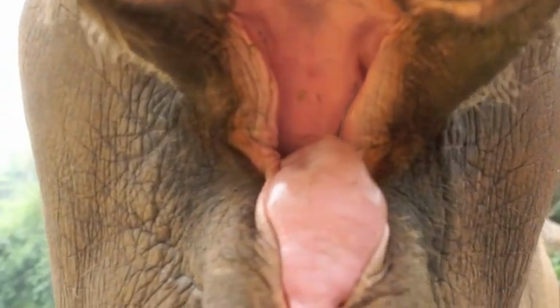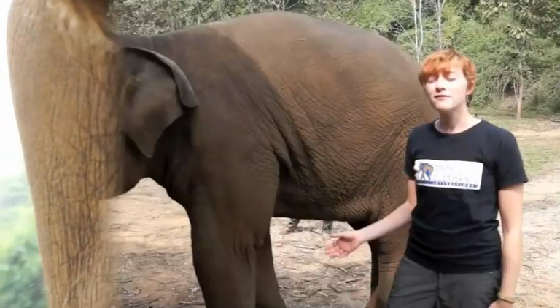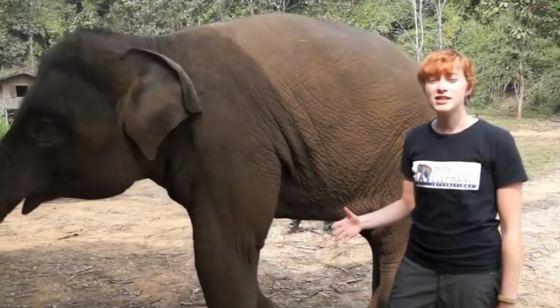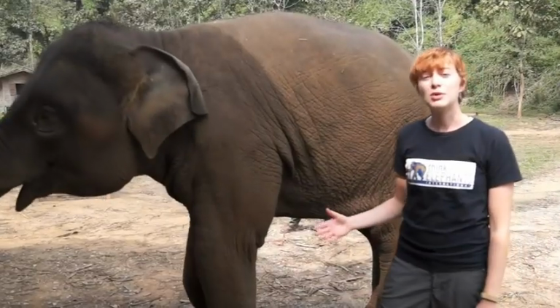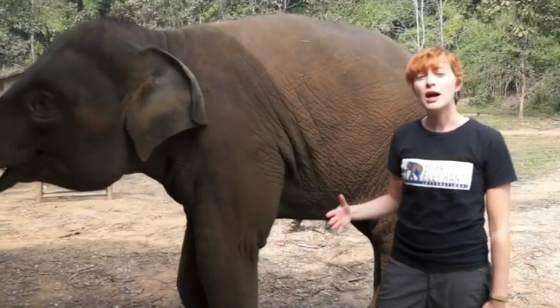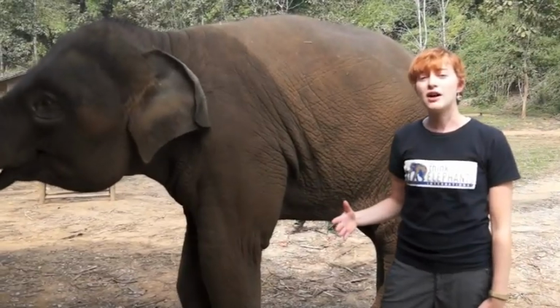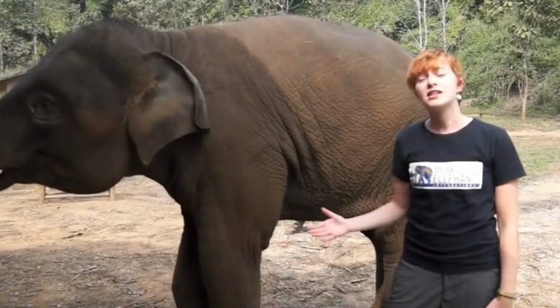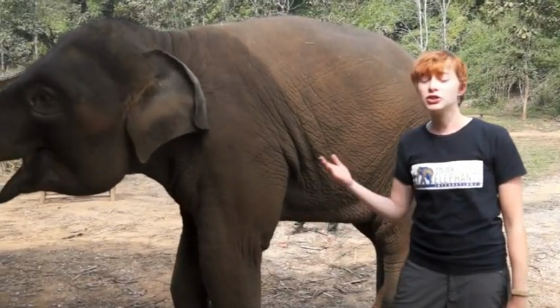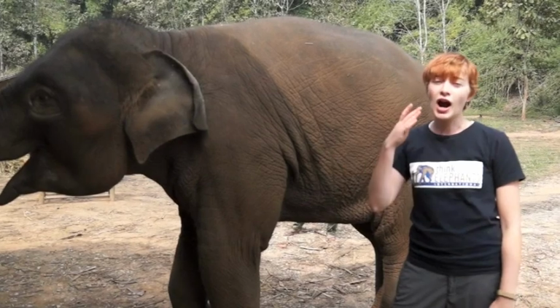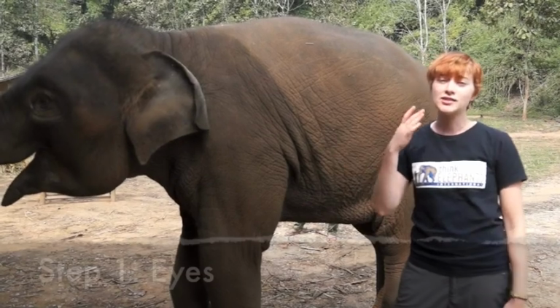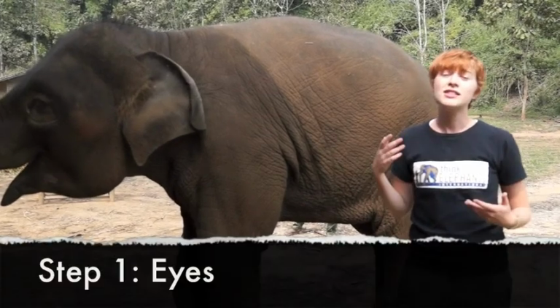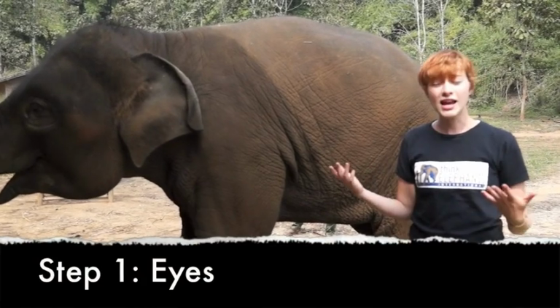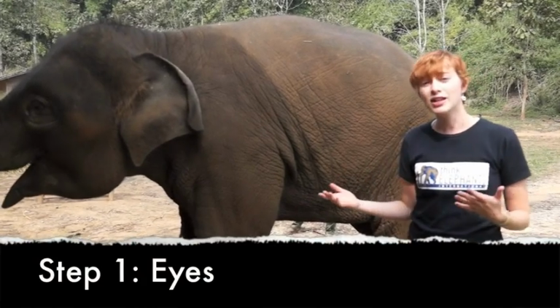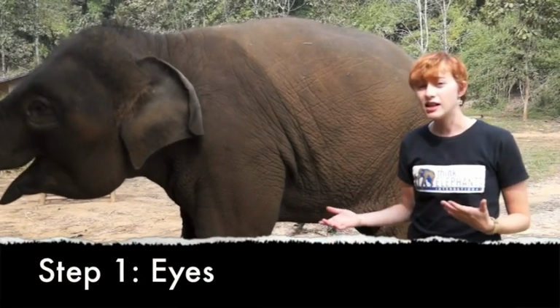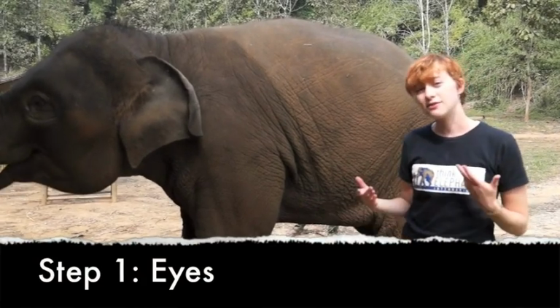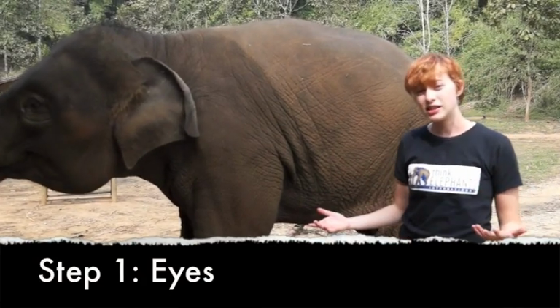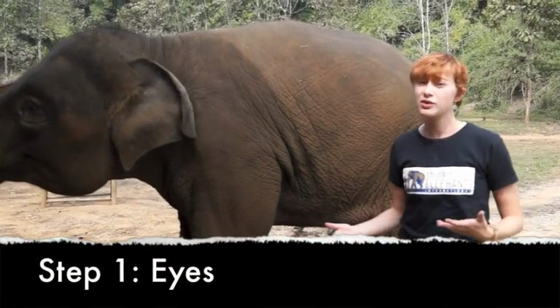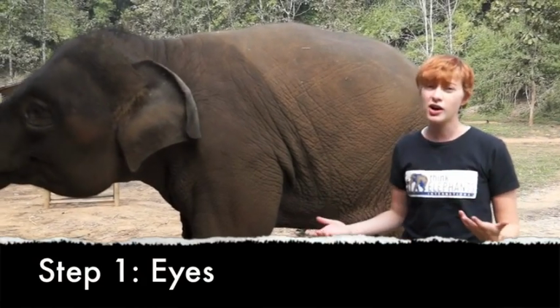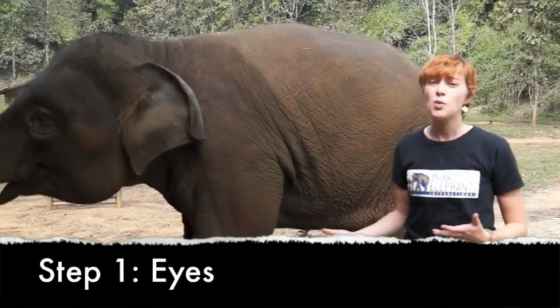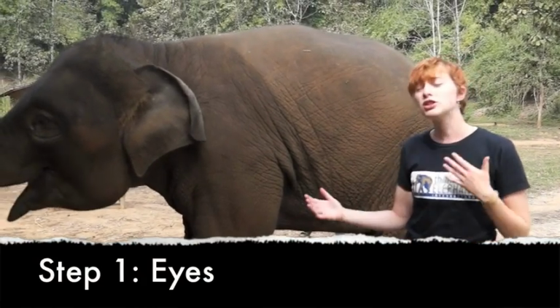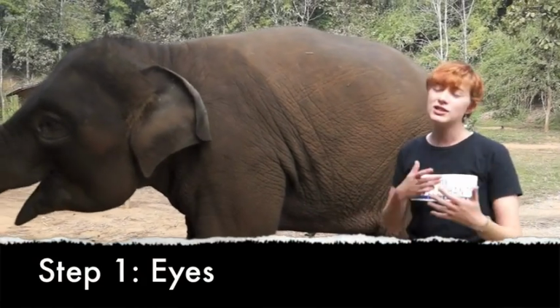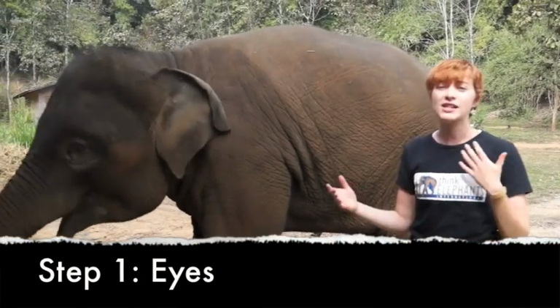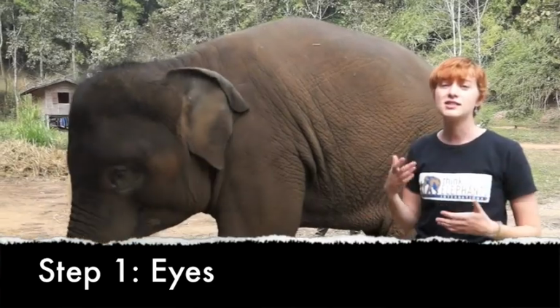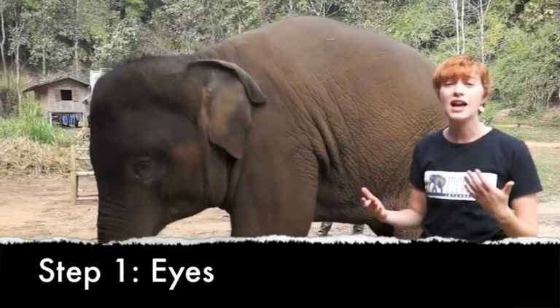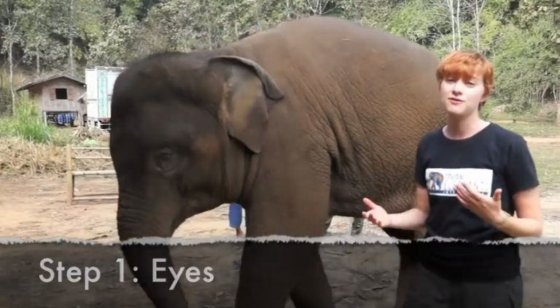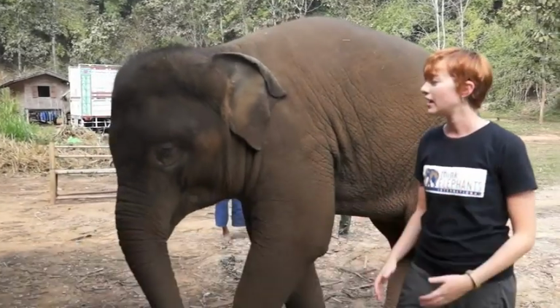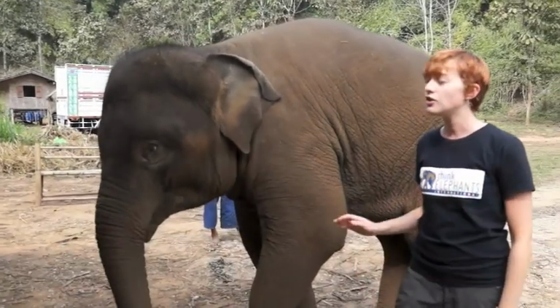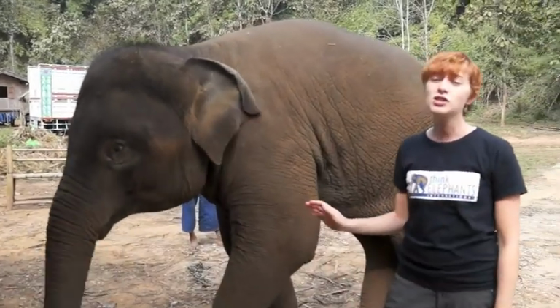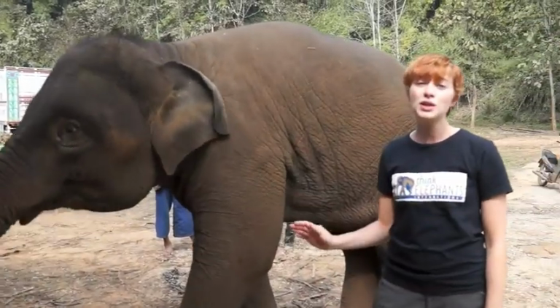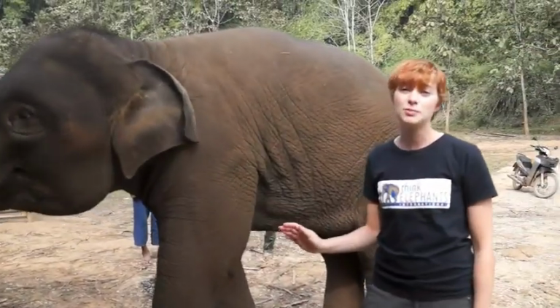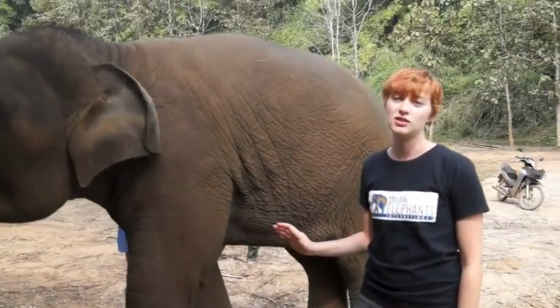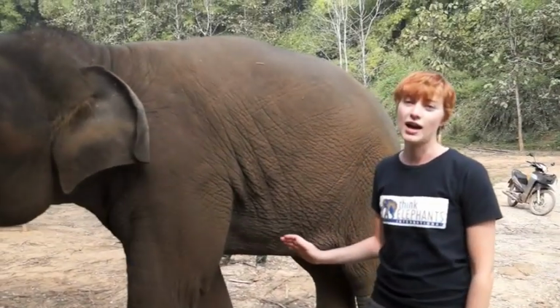One of the first things that we look at with an elephant is actually her eyes. Since an animal can't tell us if they're sick or they're hurt, we have to look for different signs to see how they're feeling. And their eyes are a really good place to do that.